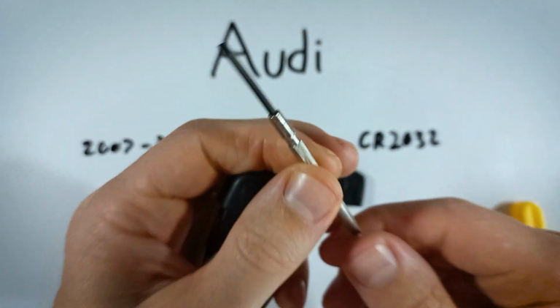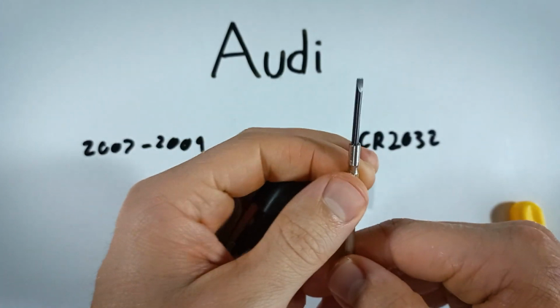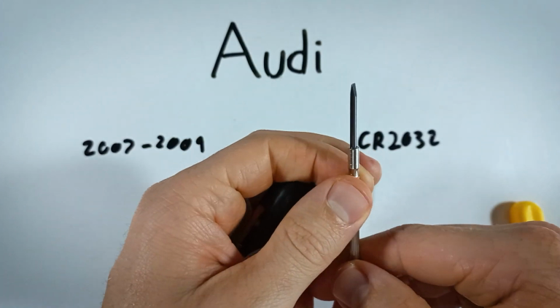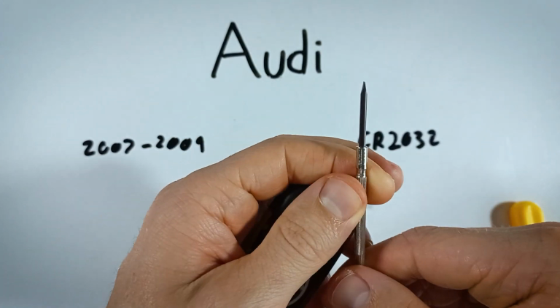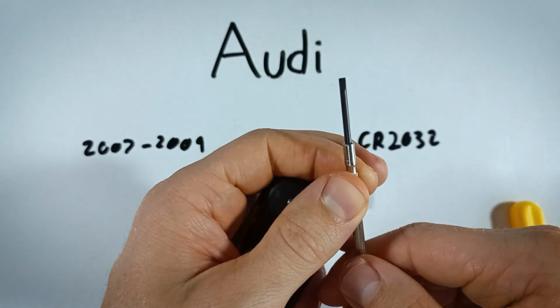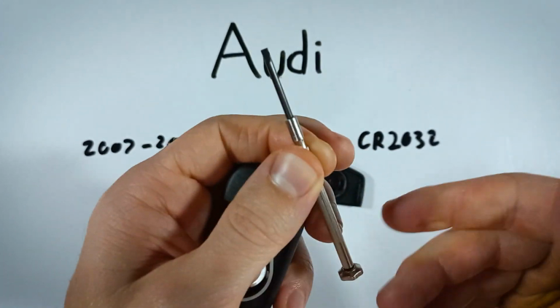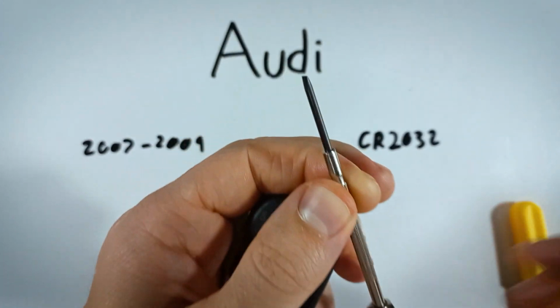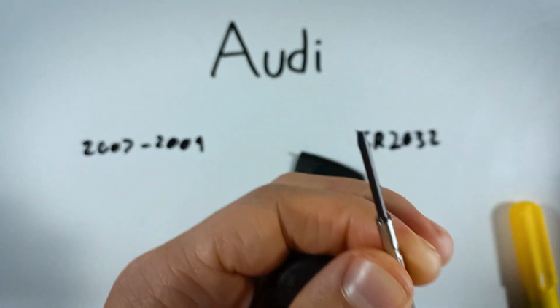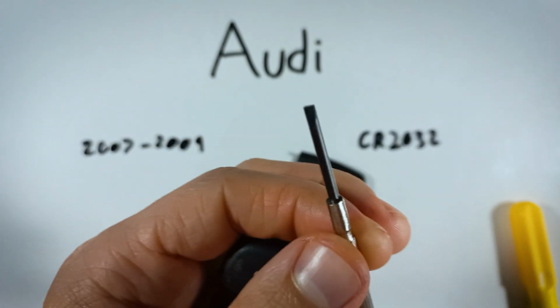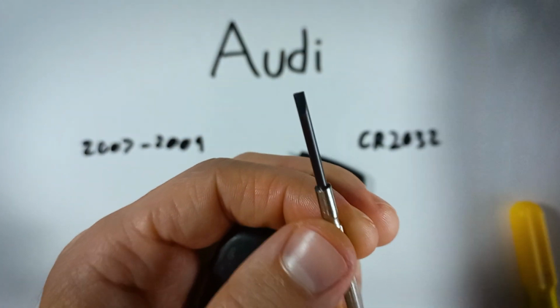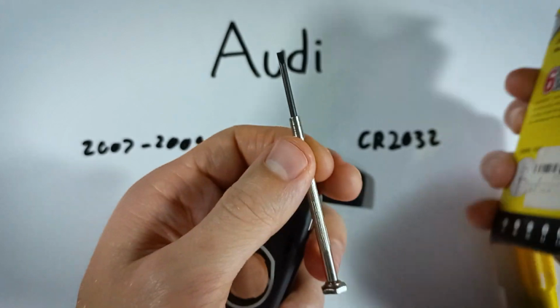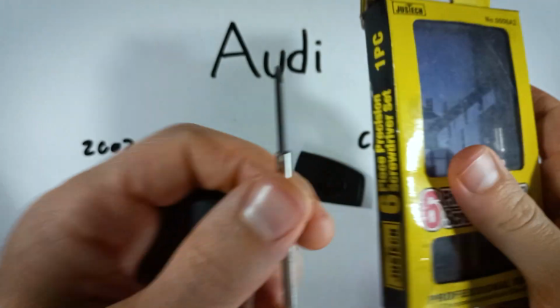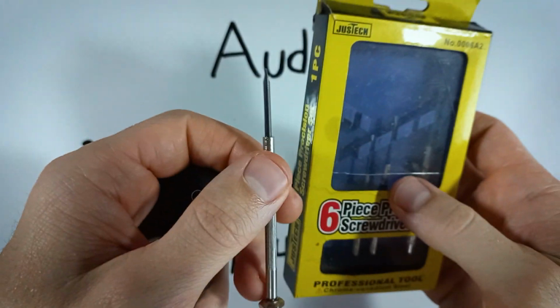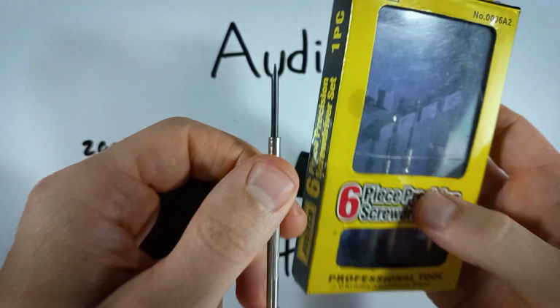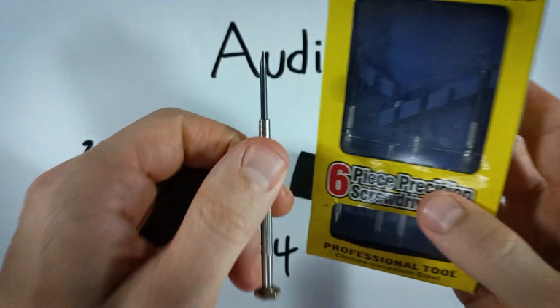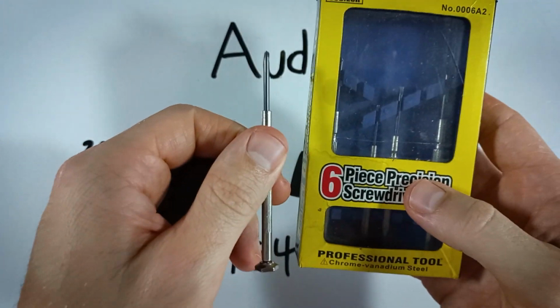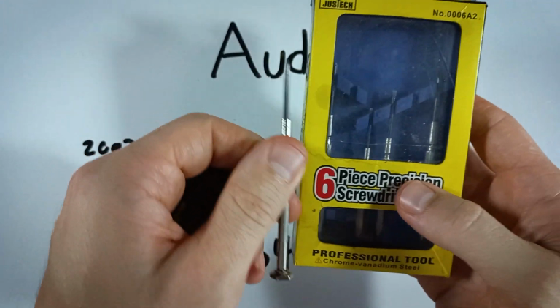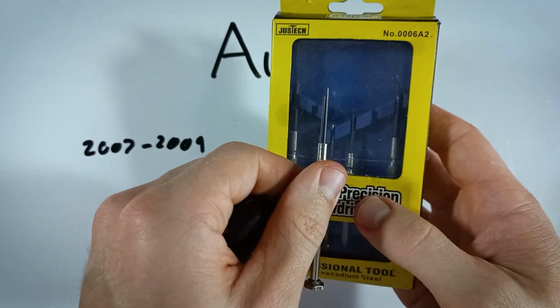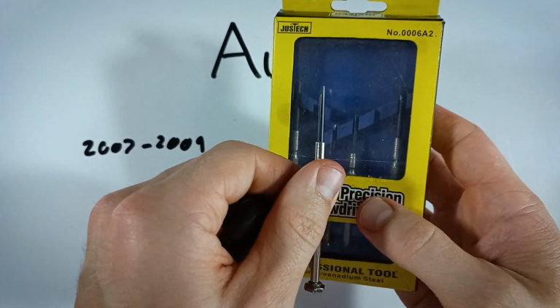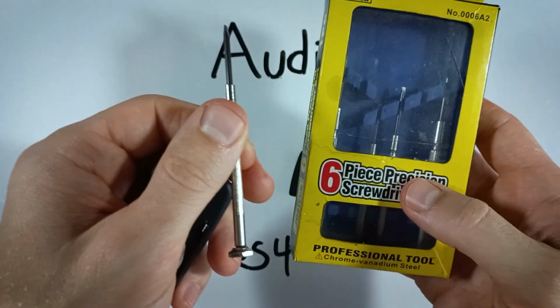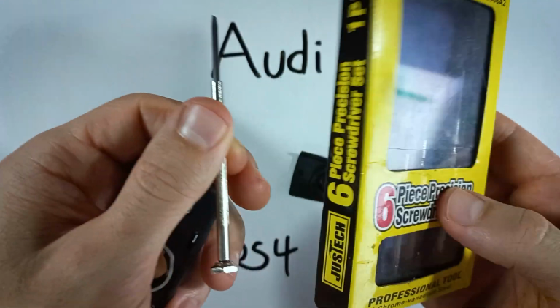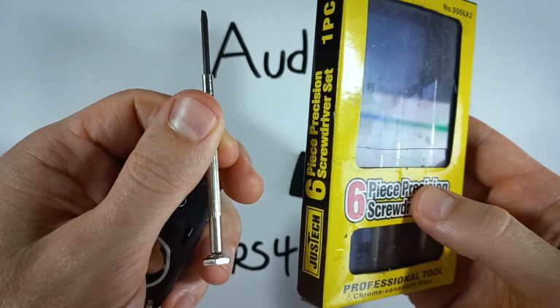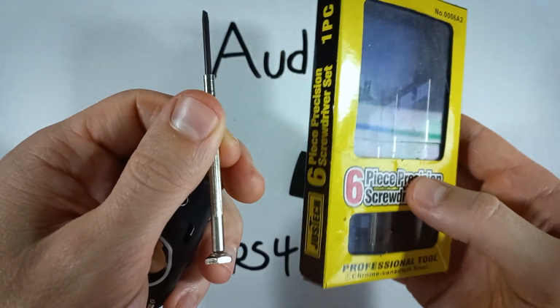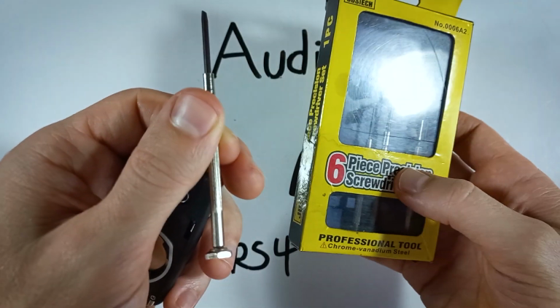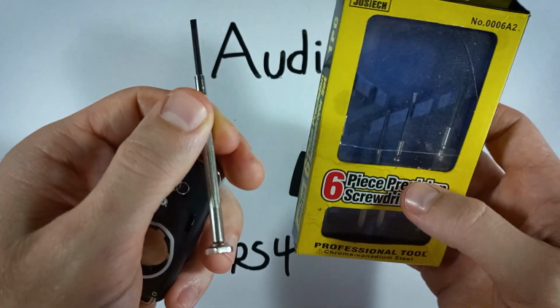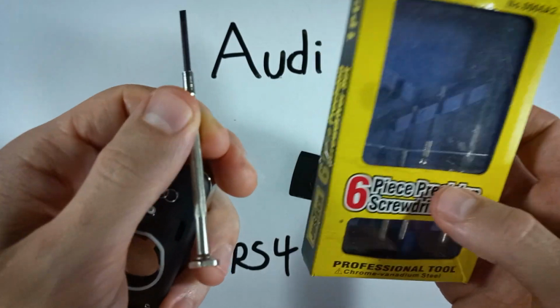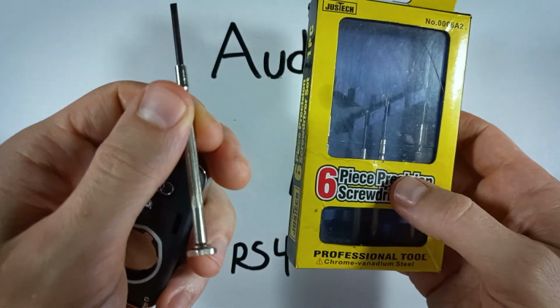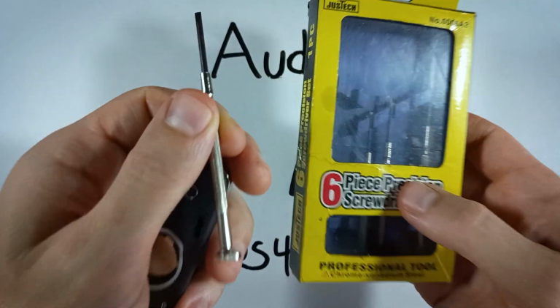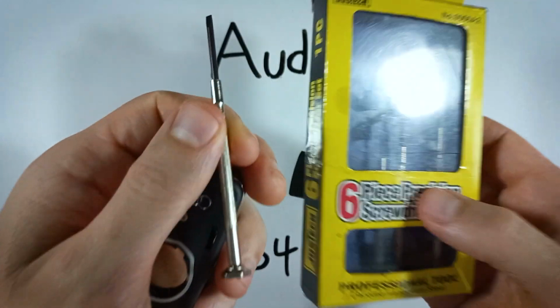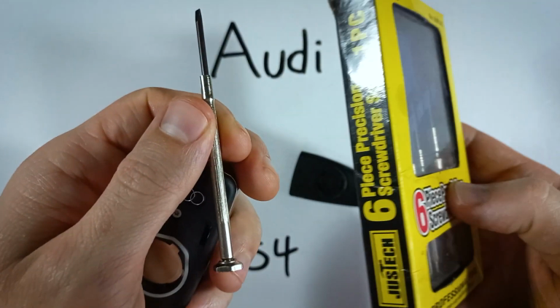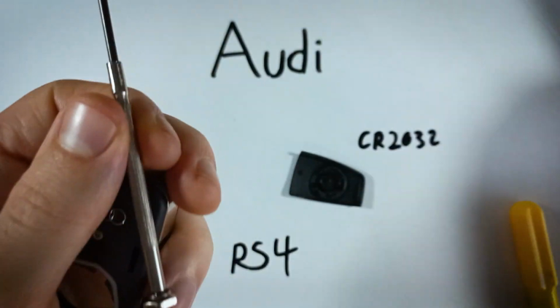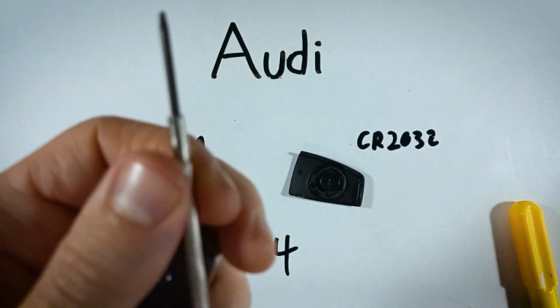If you wanted to get something like this that works really well, I'll recommend what I am using, which is just this precision screwdriver set. It's pretty inexpensive — you can get it on Amazon as well, so this will be in the description.